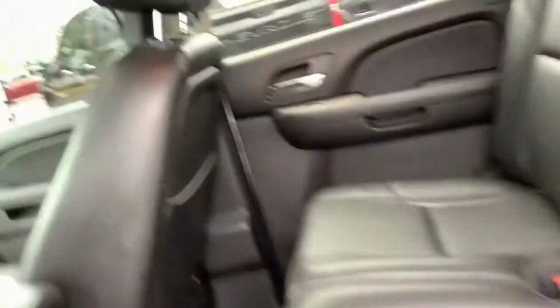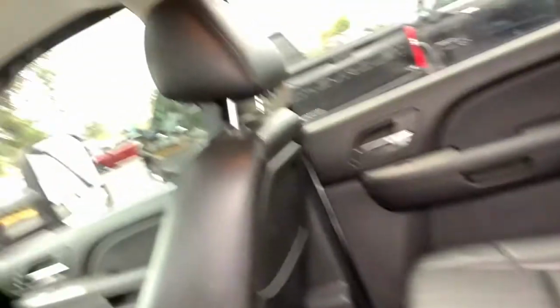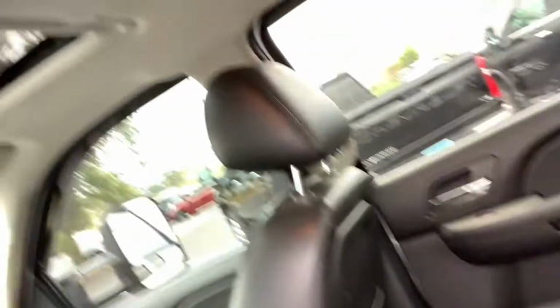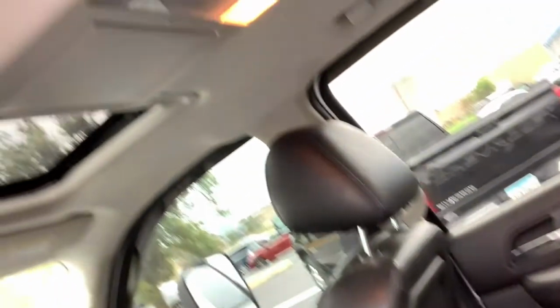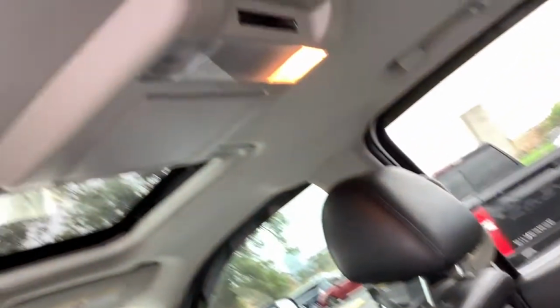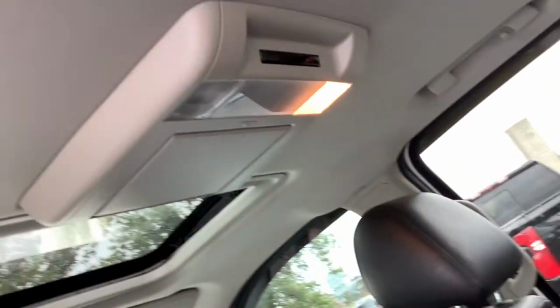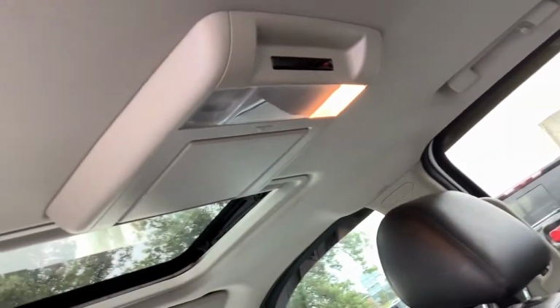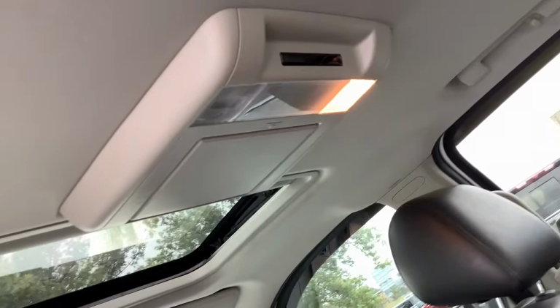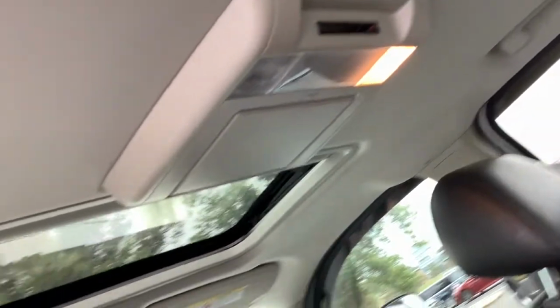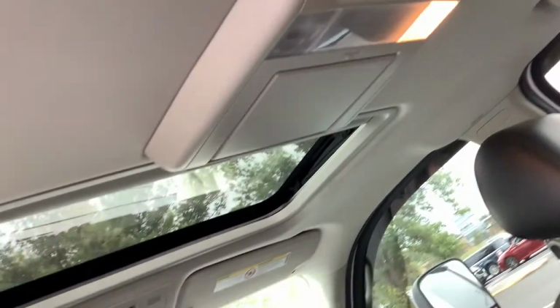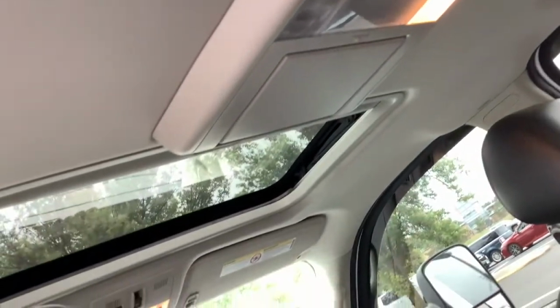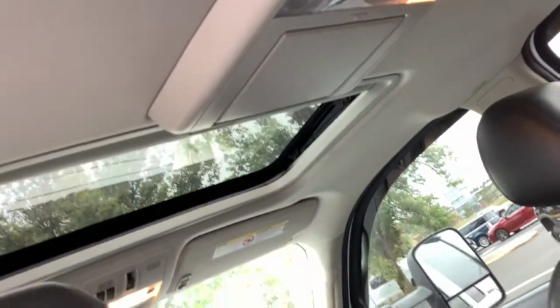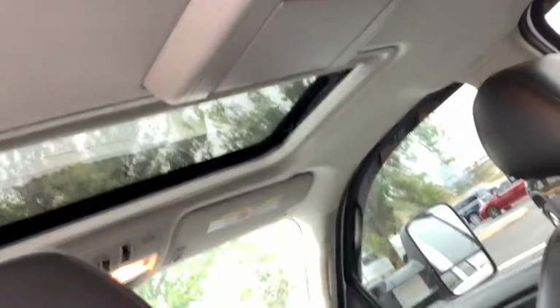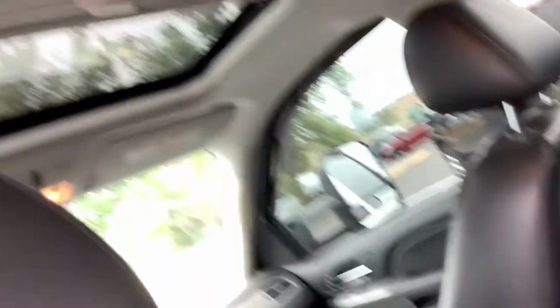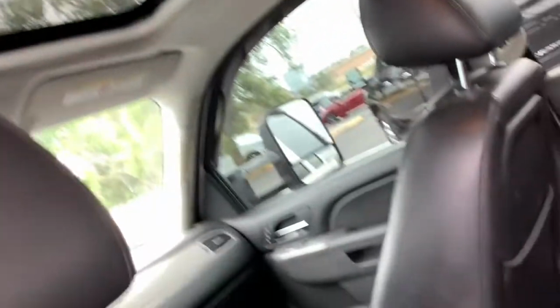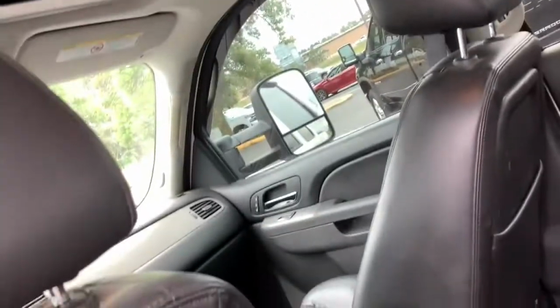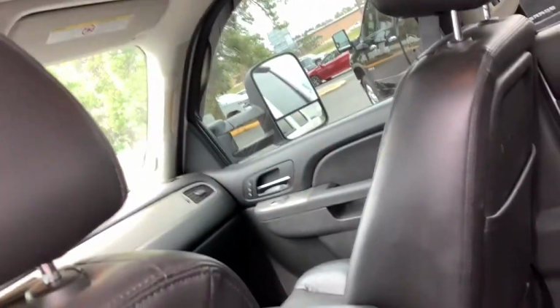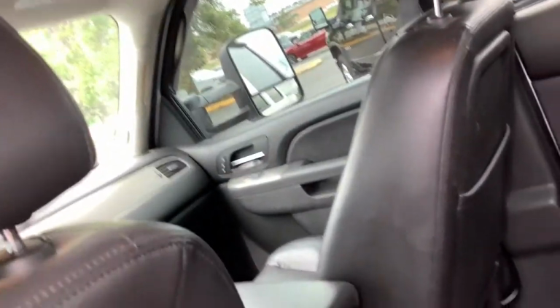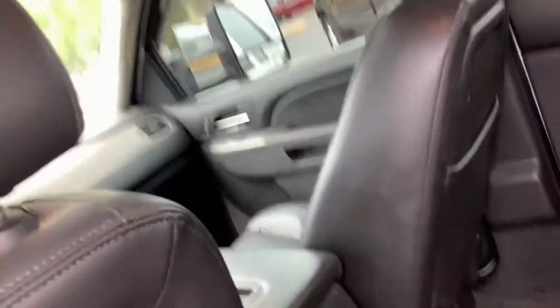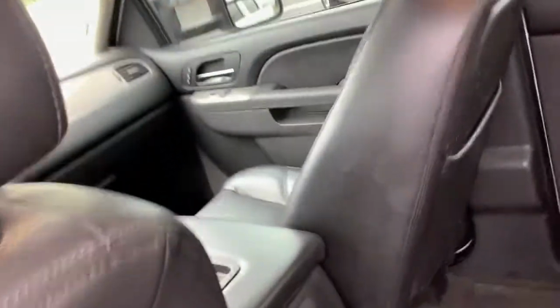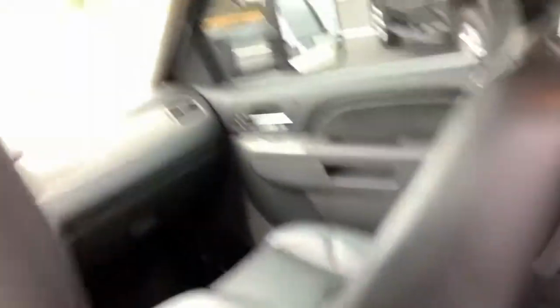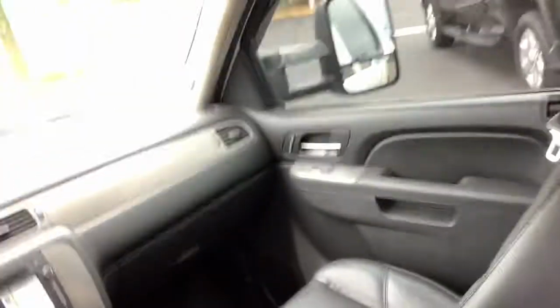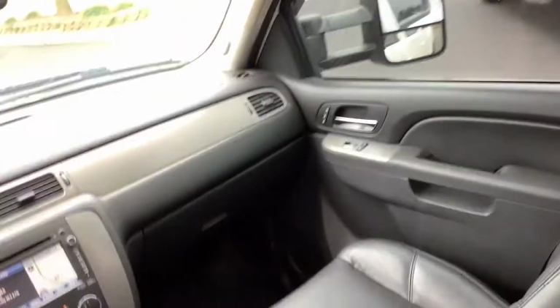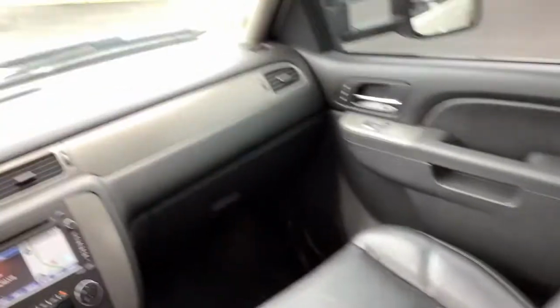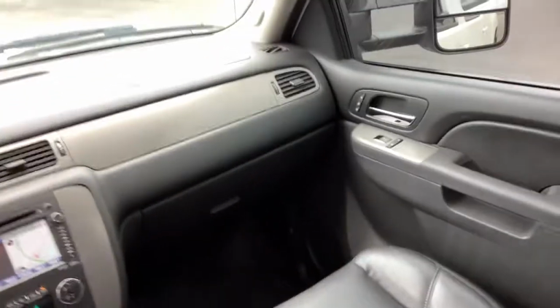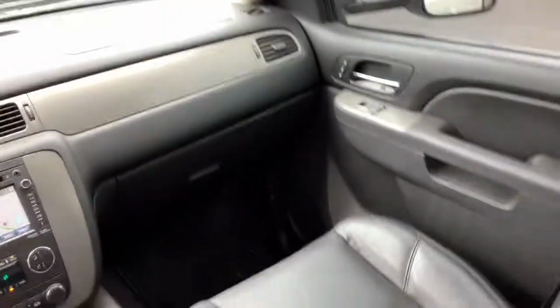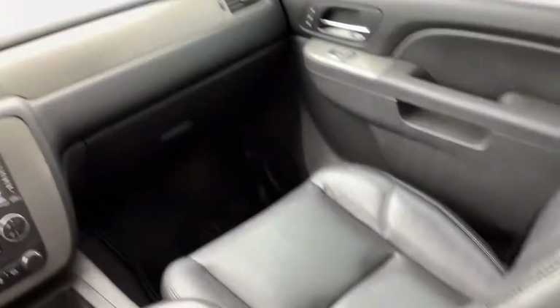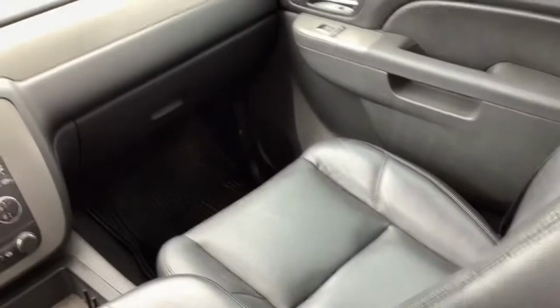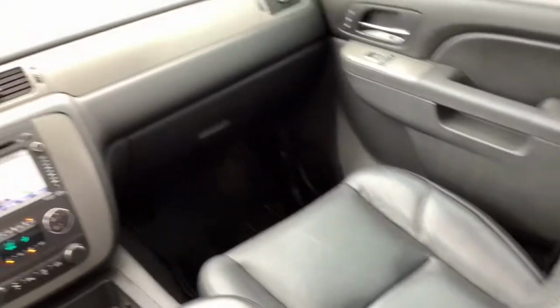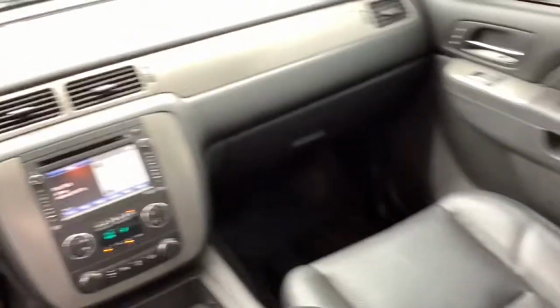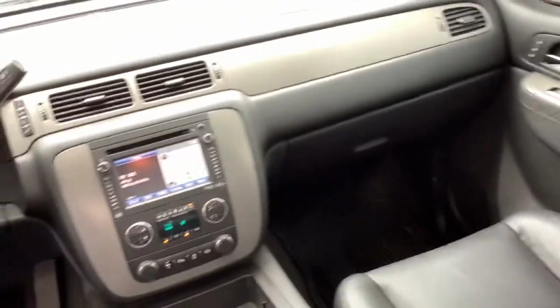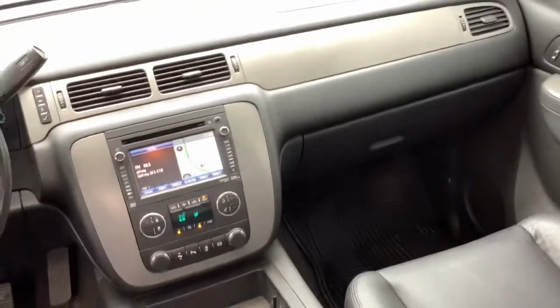Bigger isn't always better, unless you're talking about power and cargo capacity. Don't miss the chance to test drive the all-new Silverado.